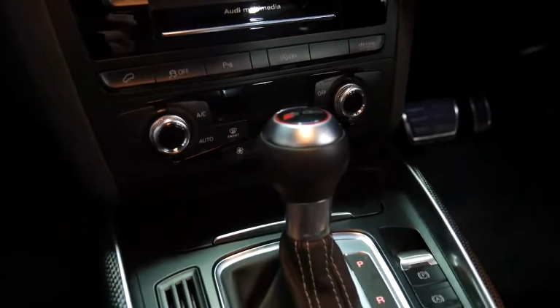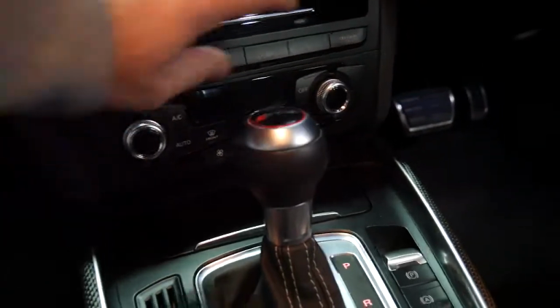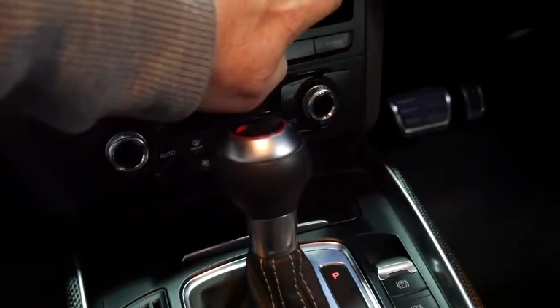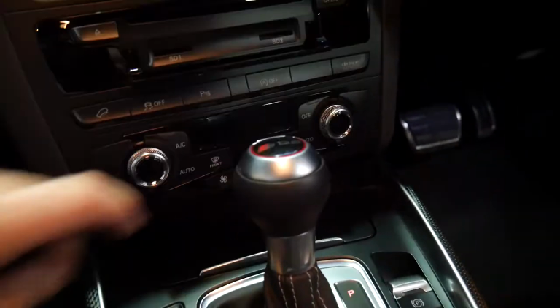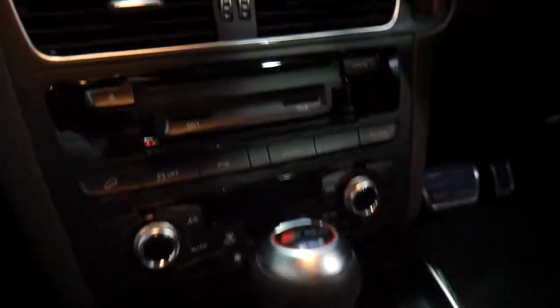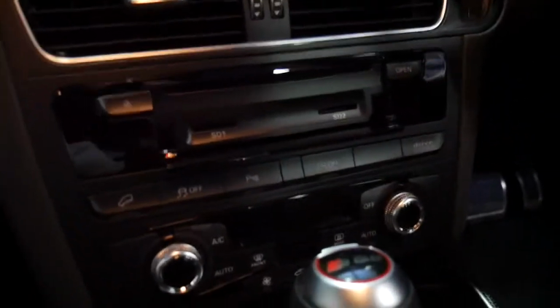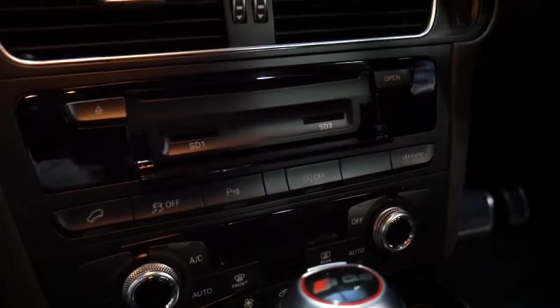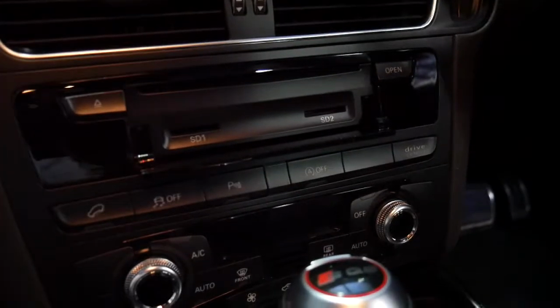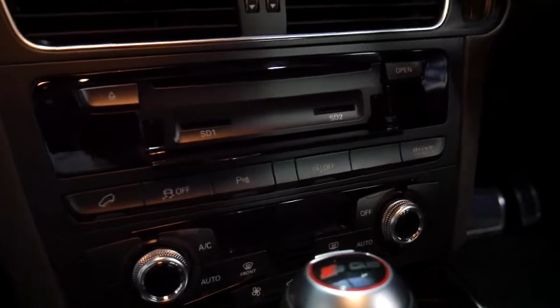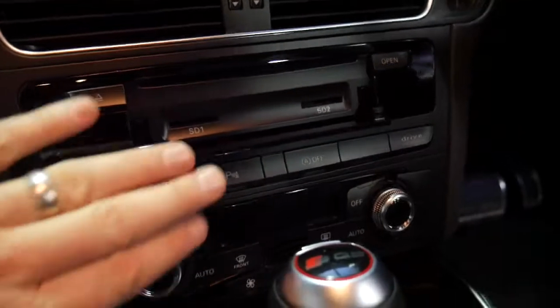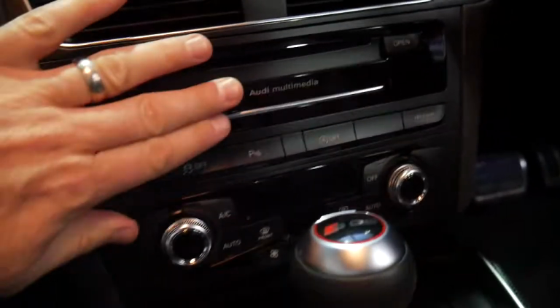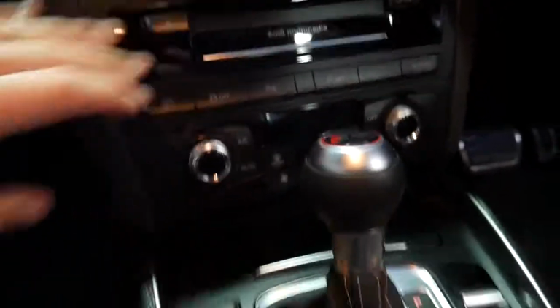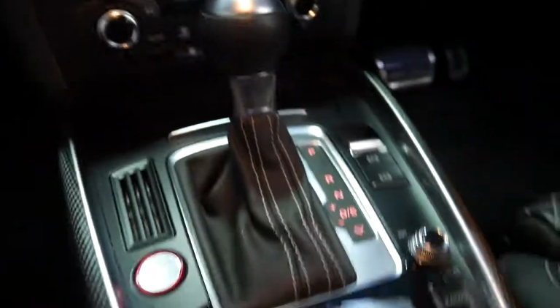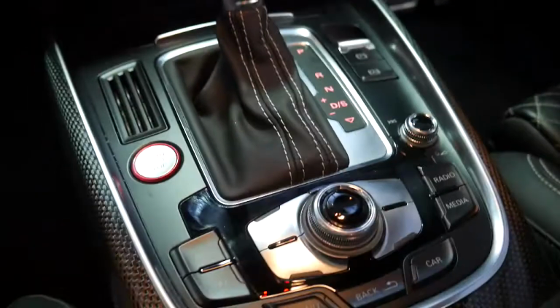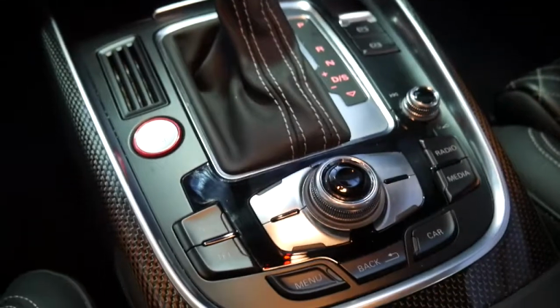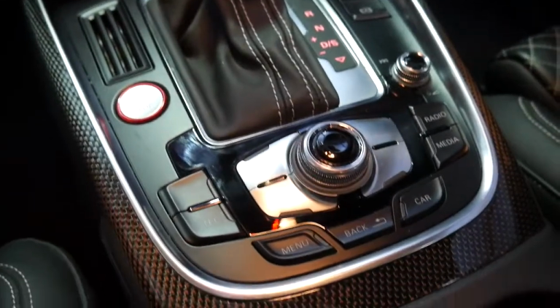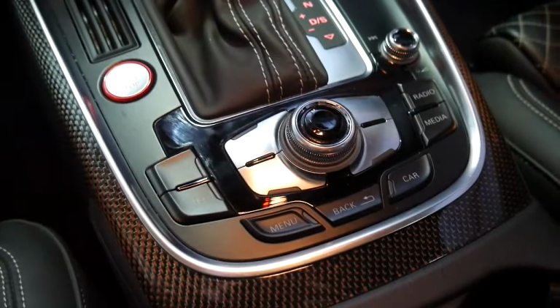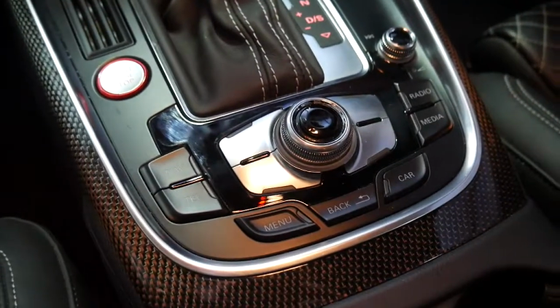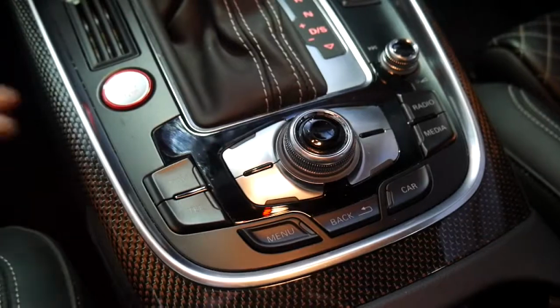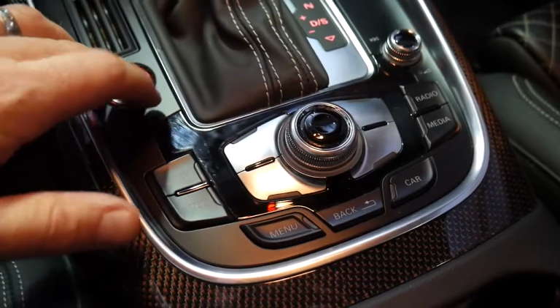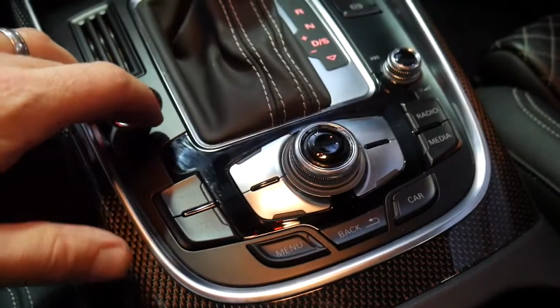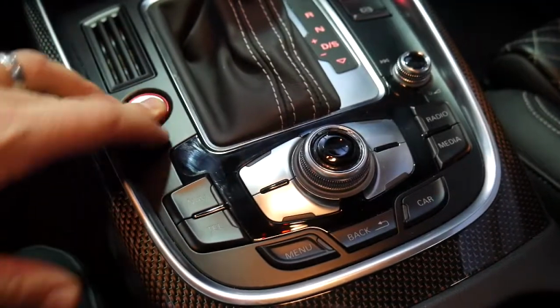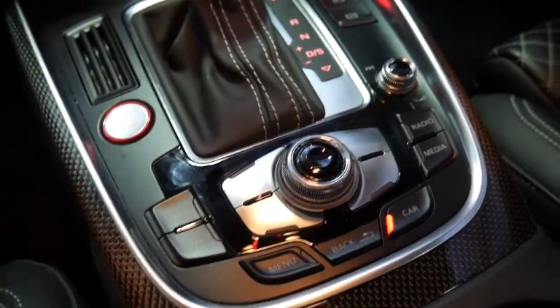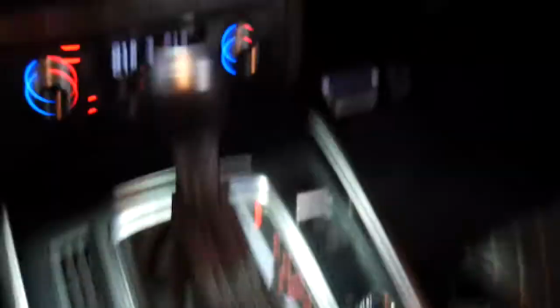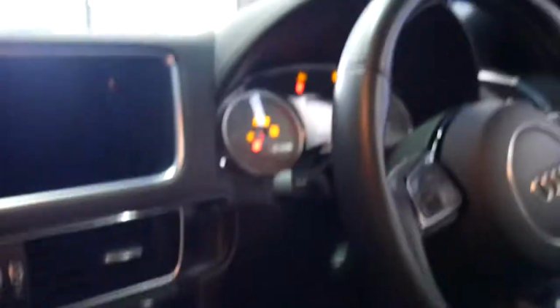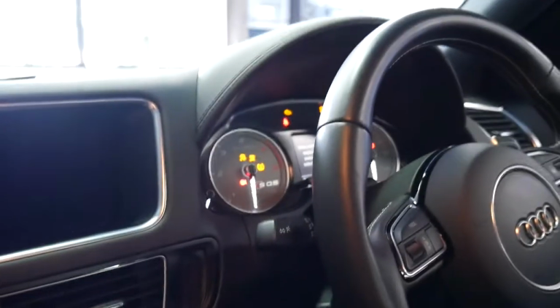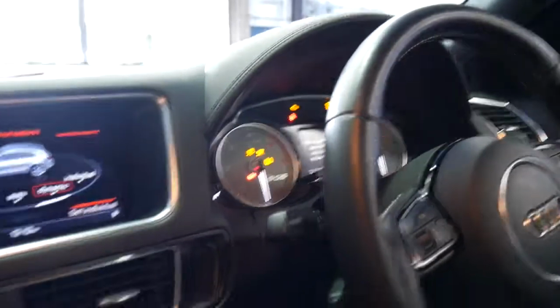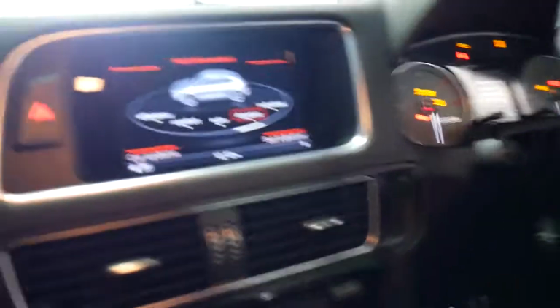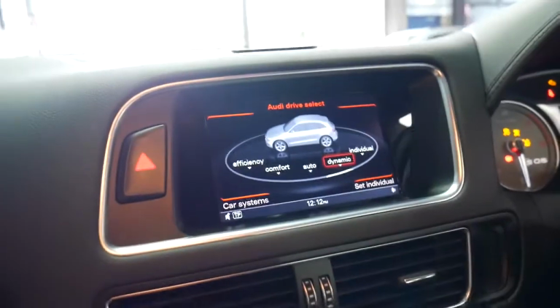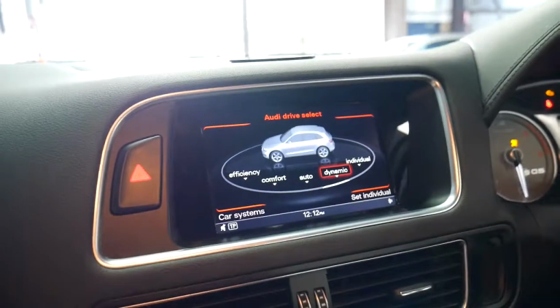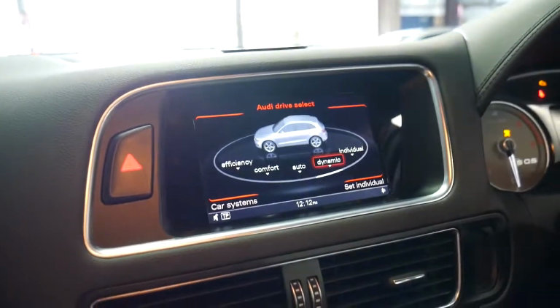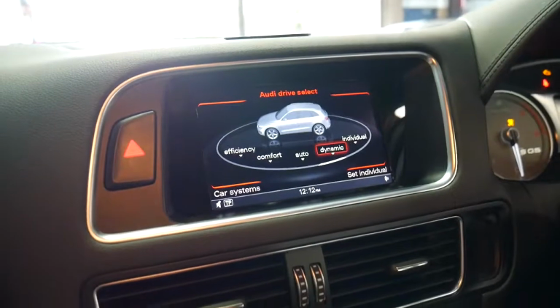The multimedia system is fabulous as well. You've got SD cards, Bluetooth can be audio streamed. Just turn everything on and you can see the device is coming up.